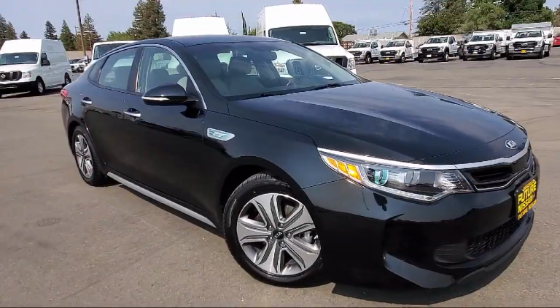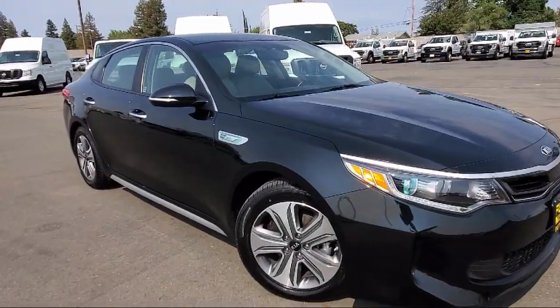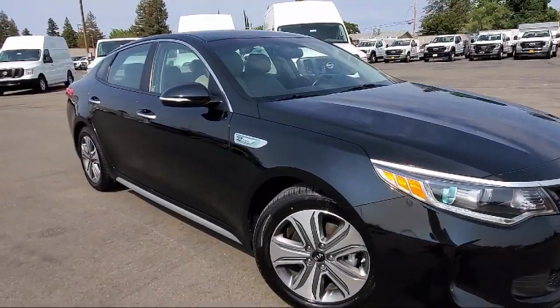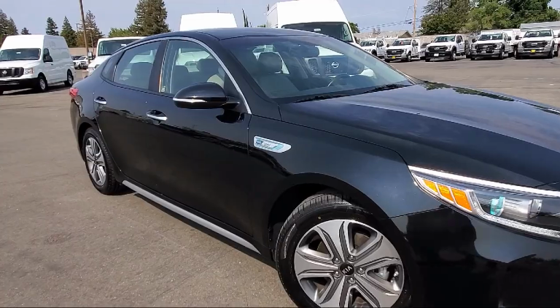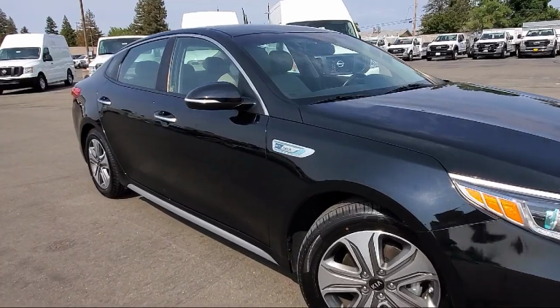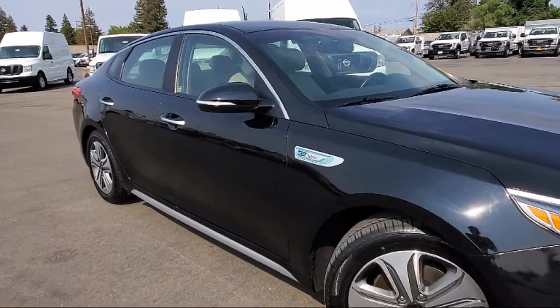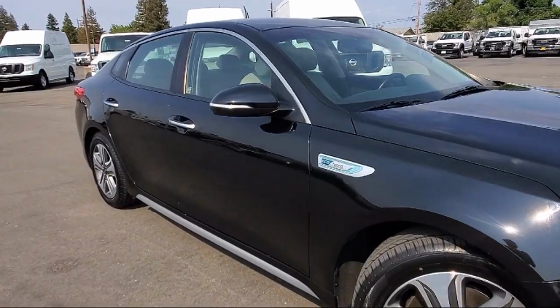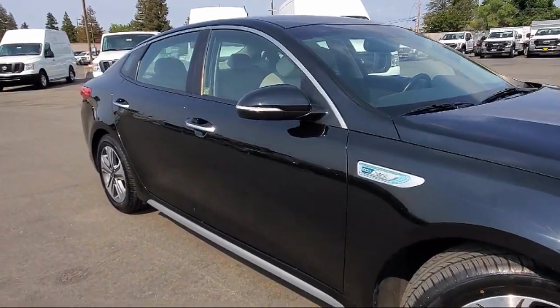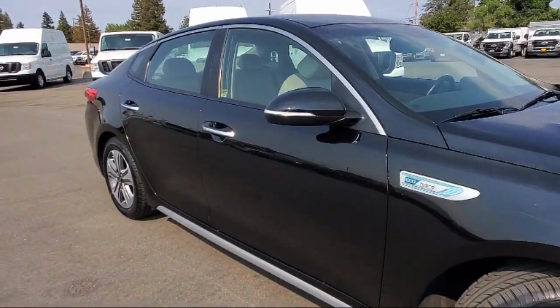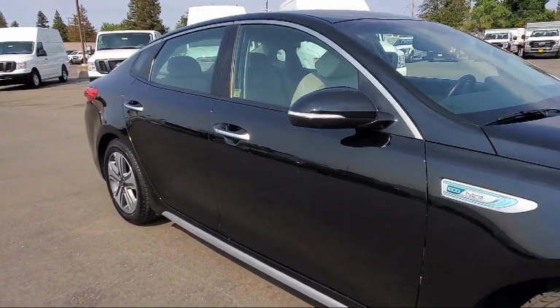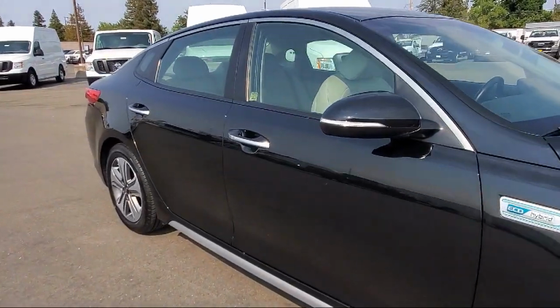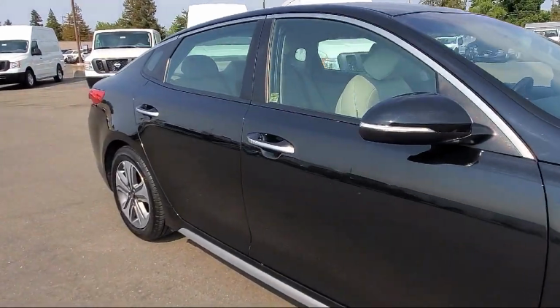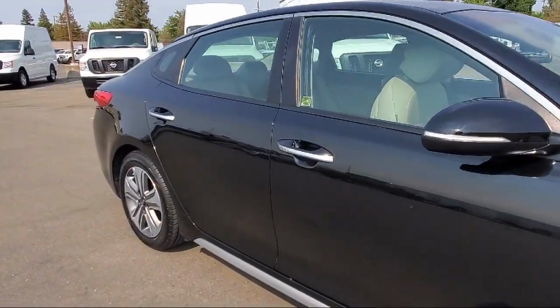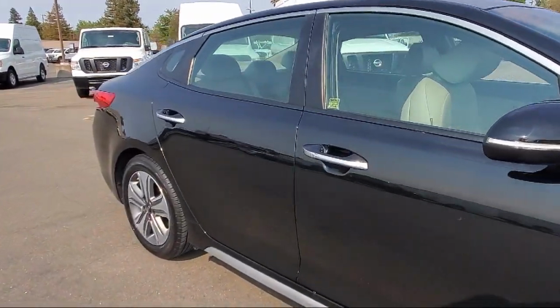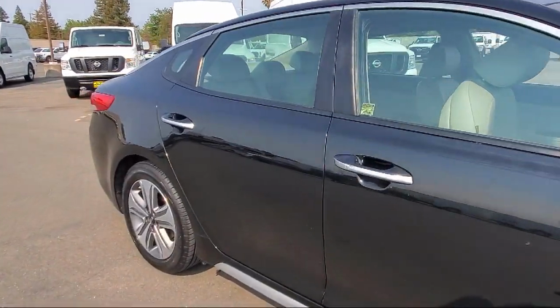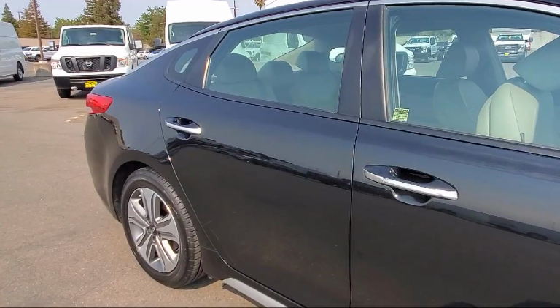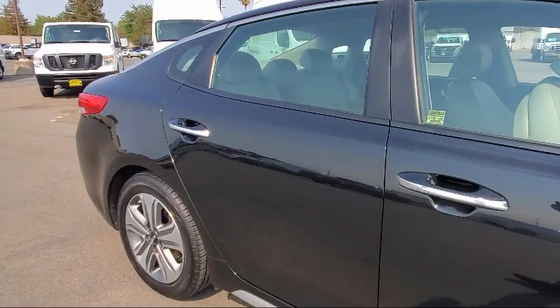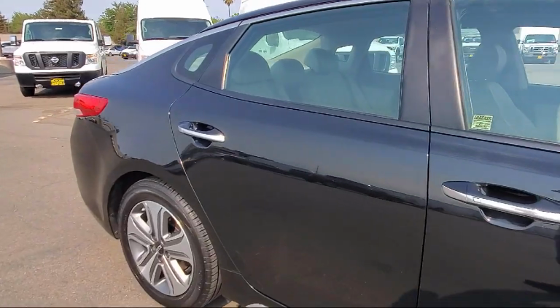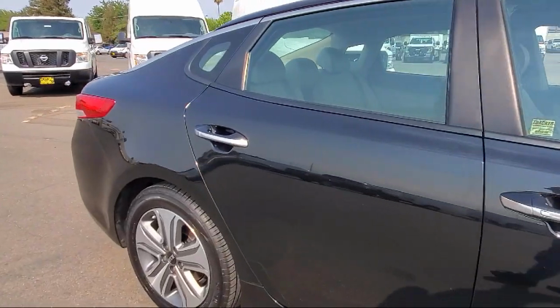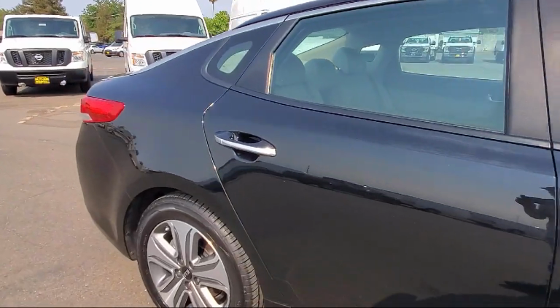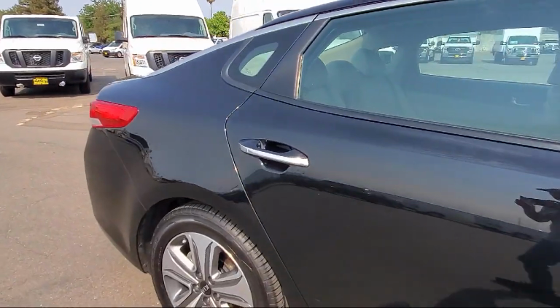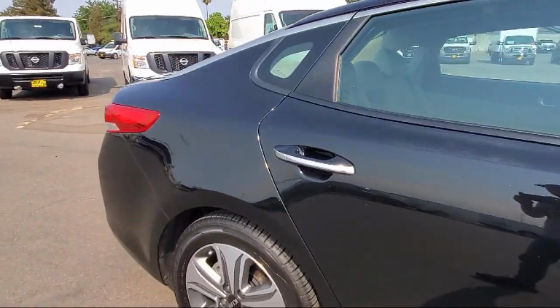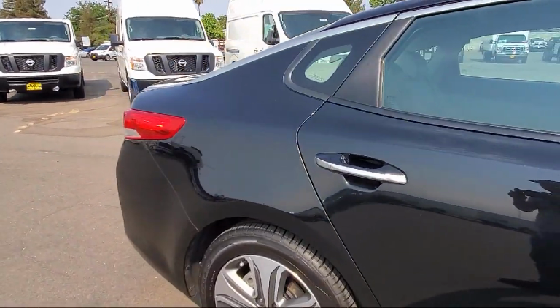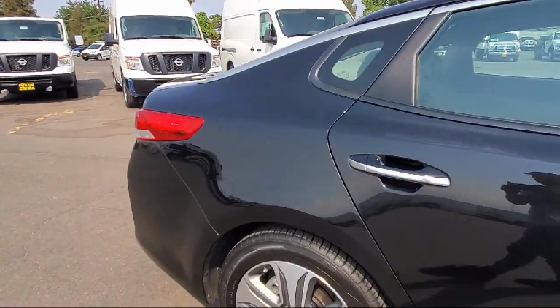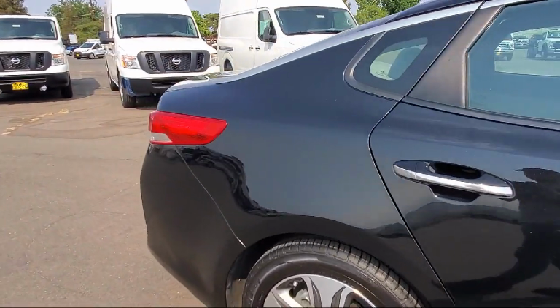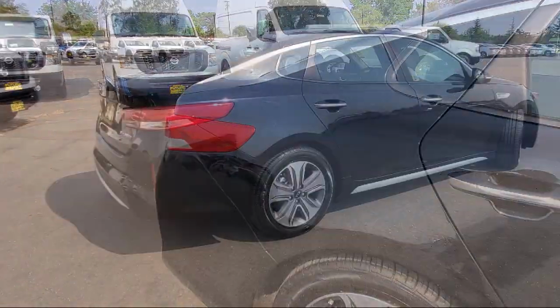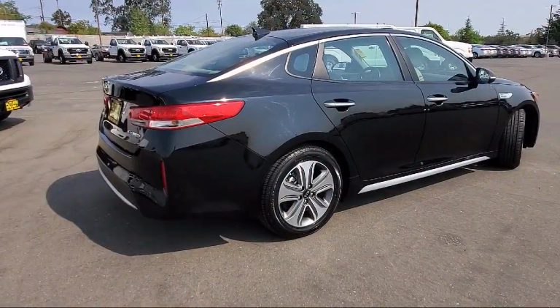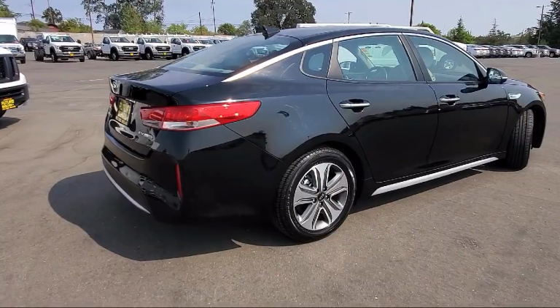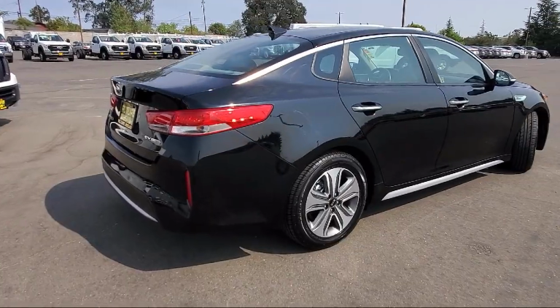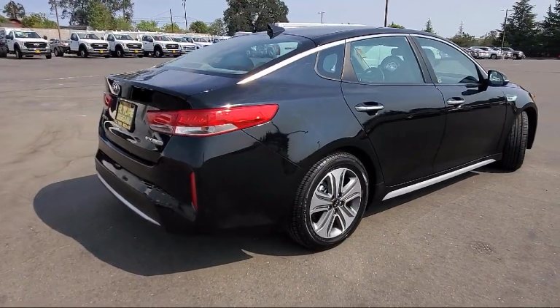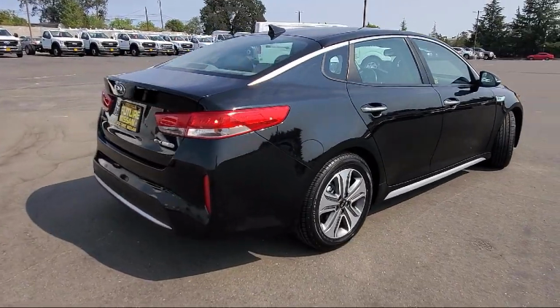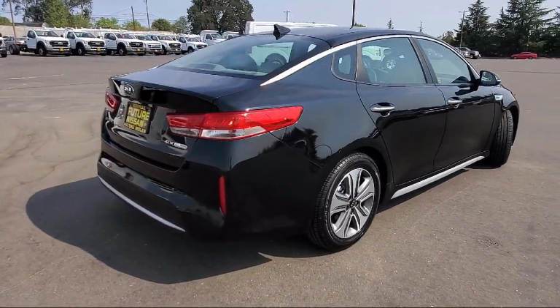And comes equipped with rear-view camera, navigation, Sirius XM satellite radio, fully automatic headlights, leather-wrapped steering wheel, and heated front seats.